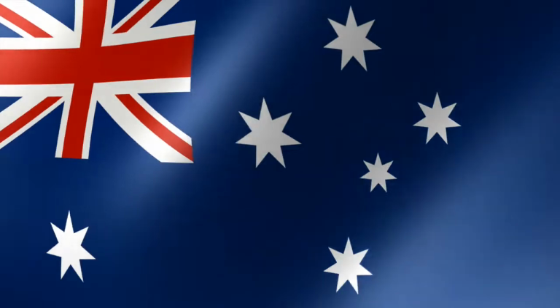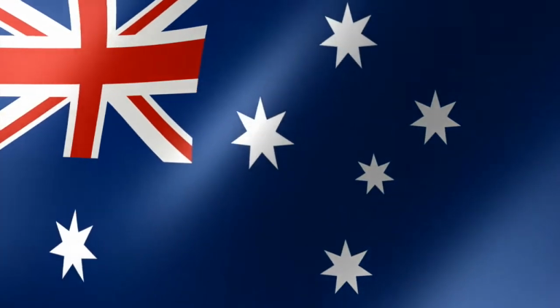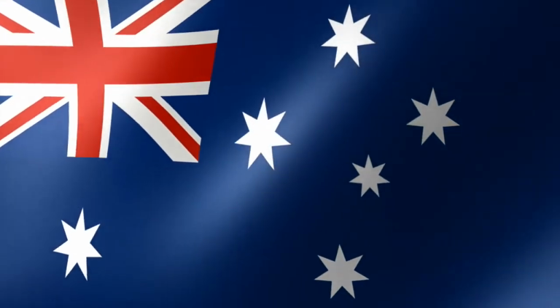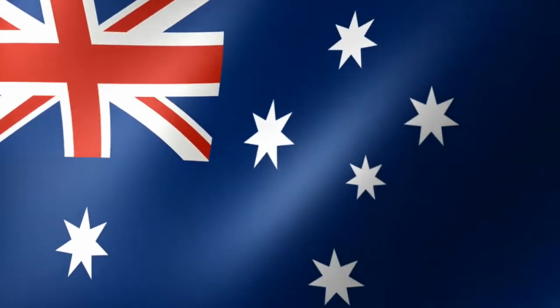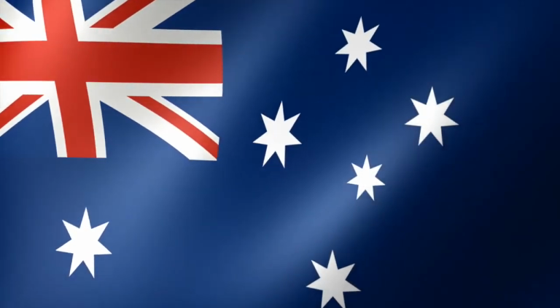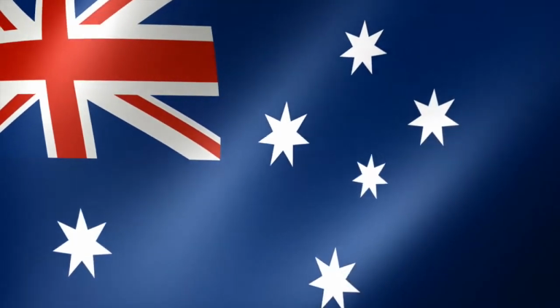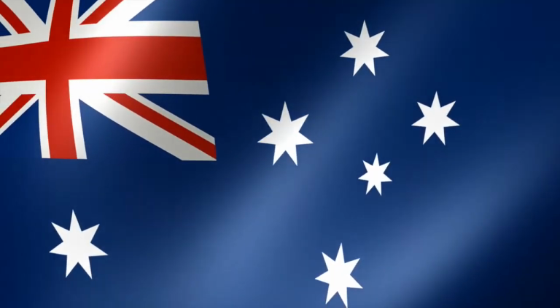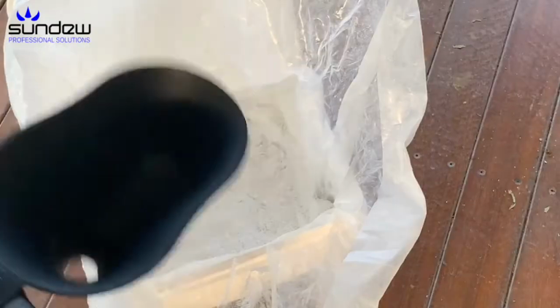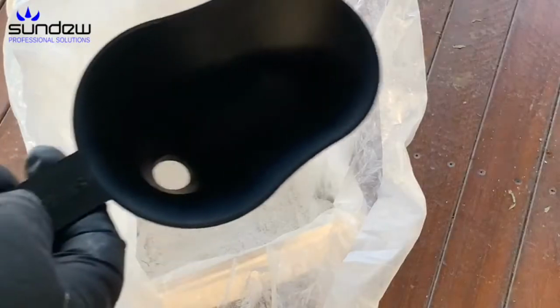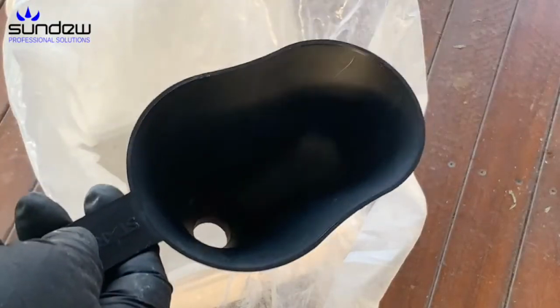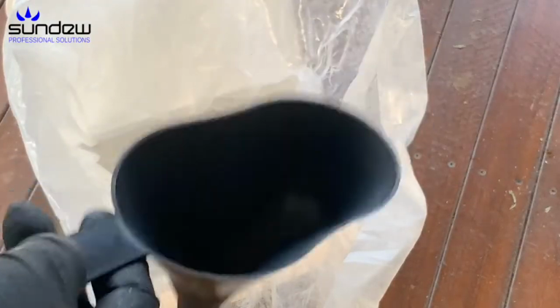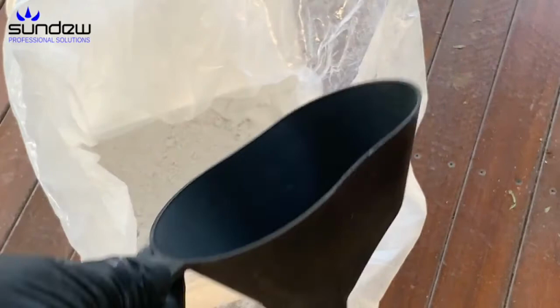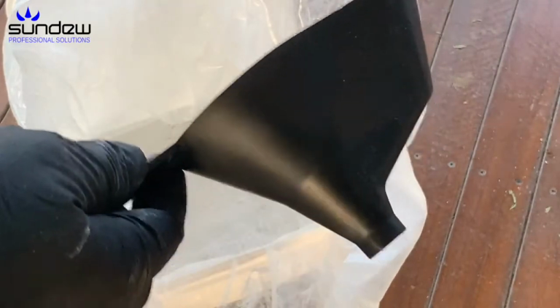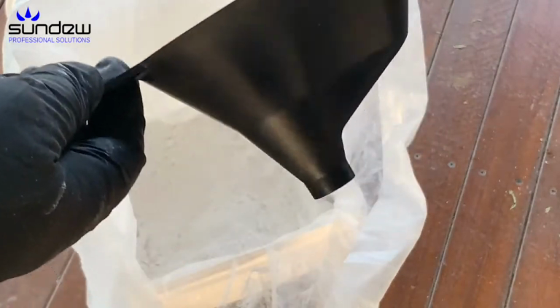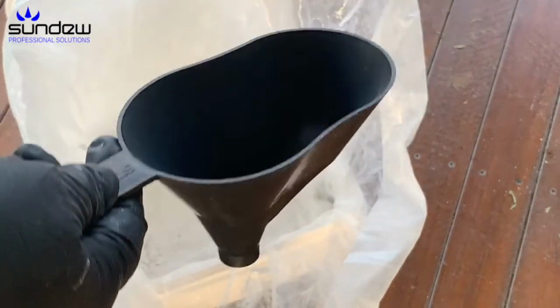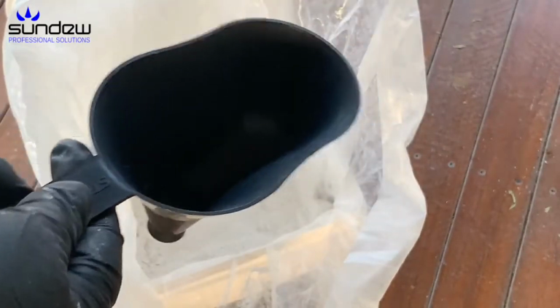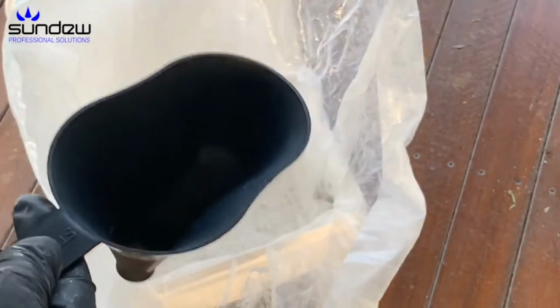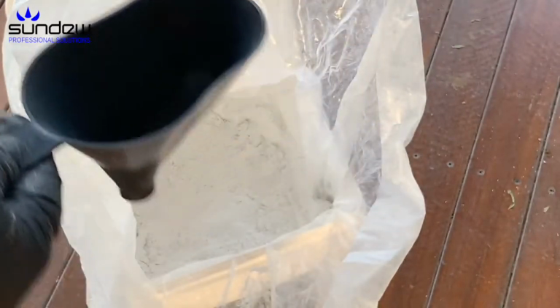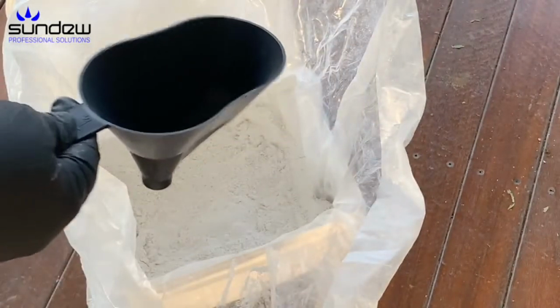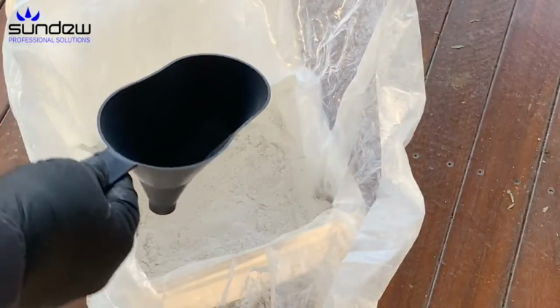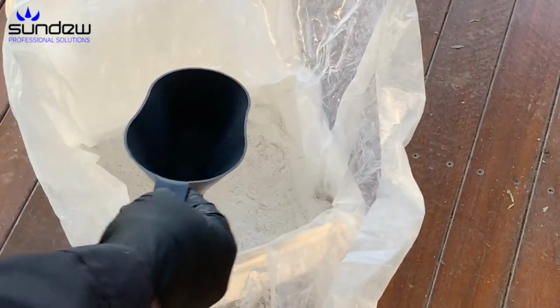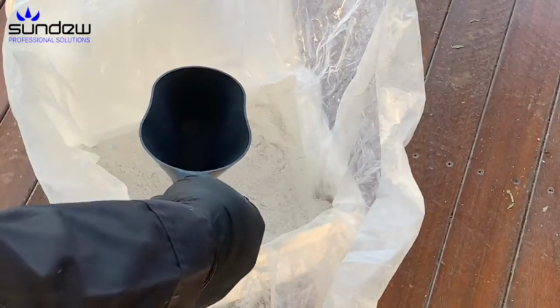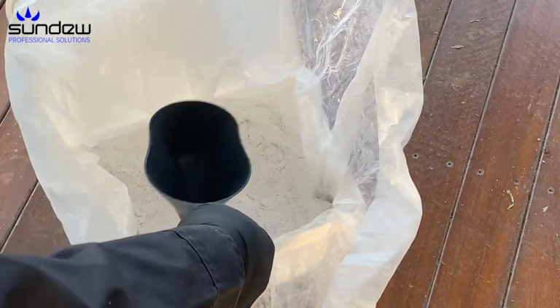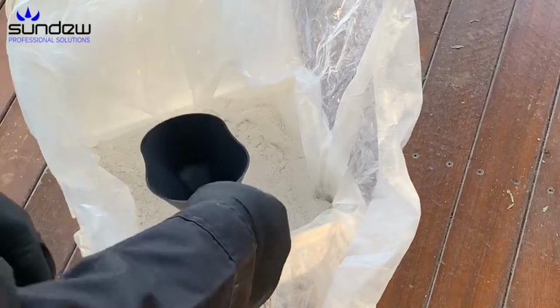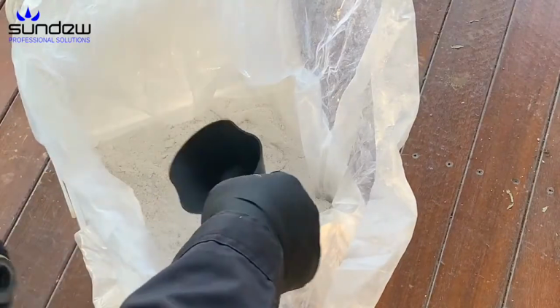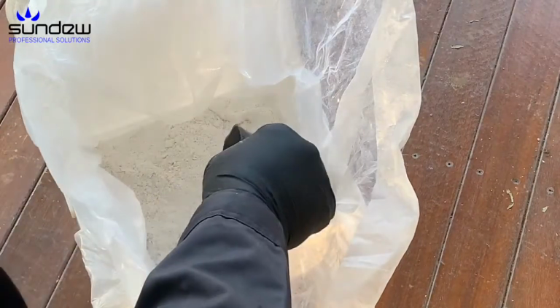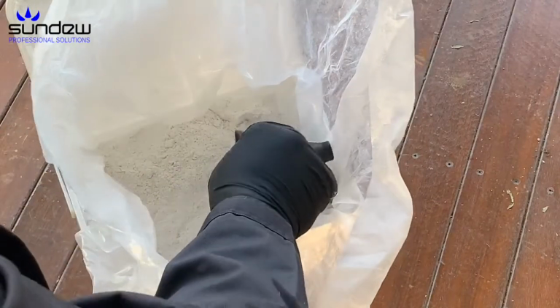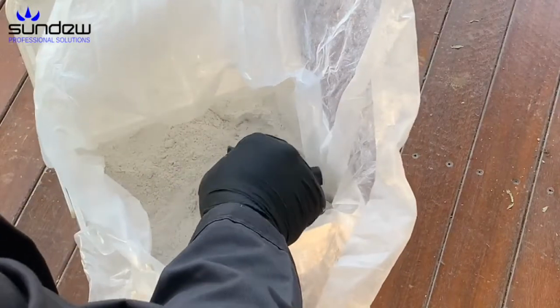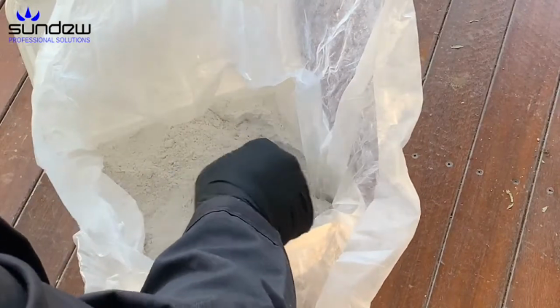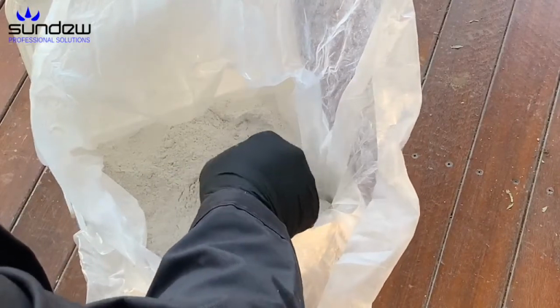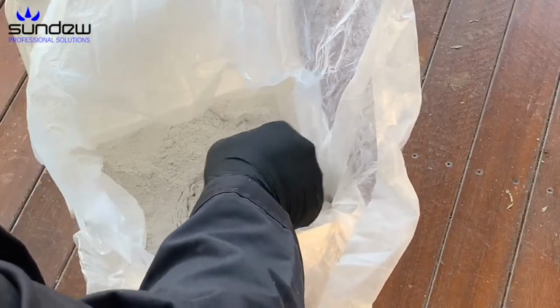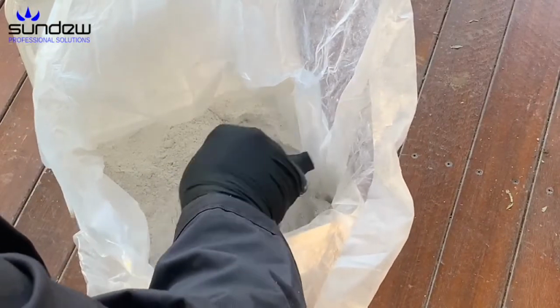G'day, I'm Rowan from Sundew. We're just going to have a little look at the Scunnel, which comes in every bucket of Sundew Stardust Pro. I'm sure all of you have had one. Now this is a really simple way to fill up a hand bulb duster or puffer.